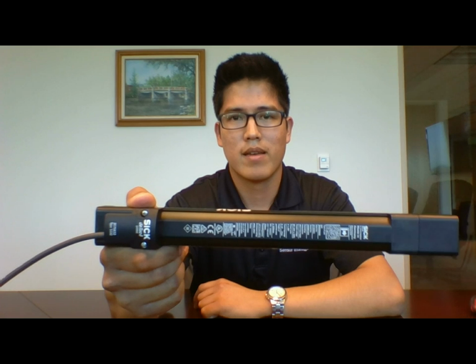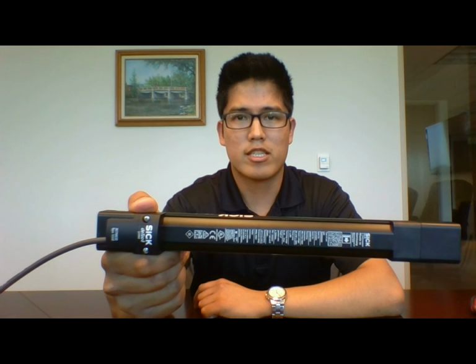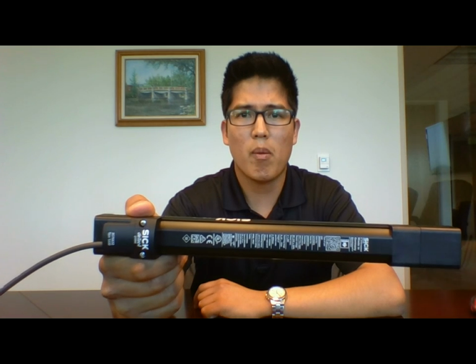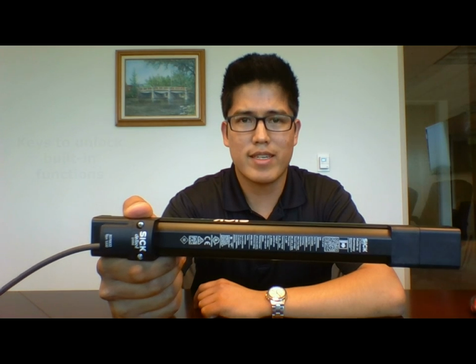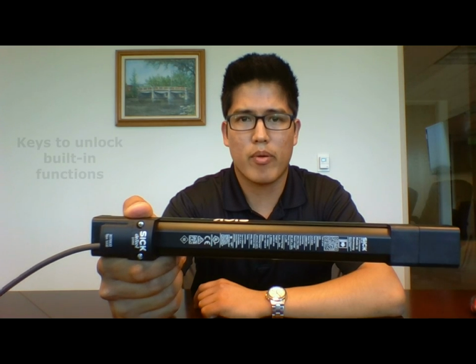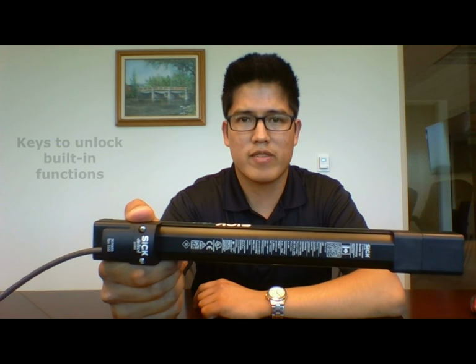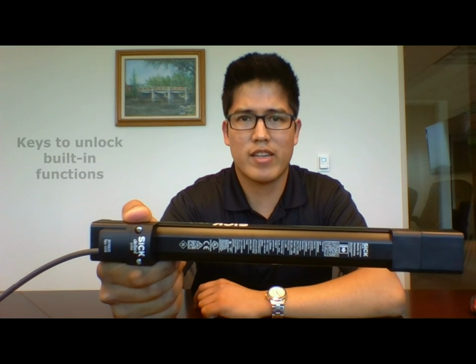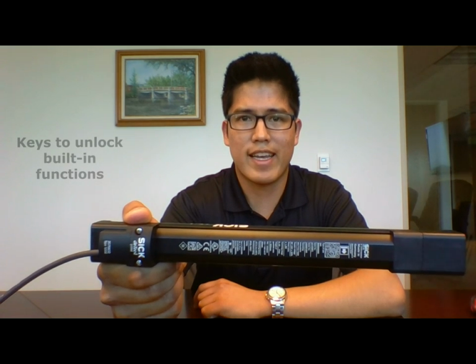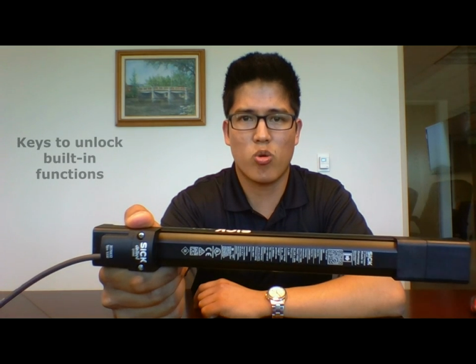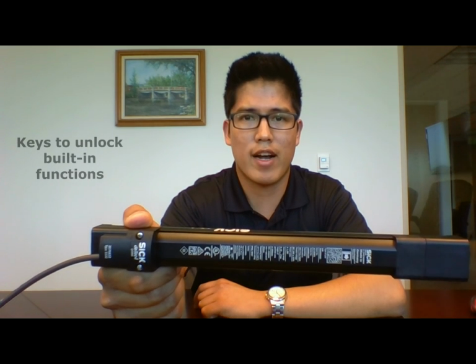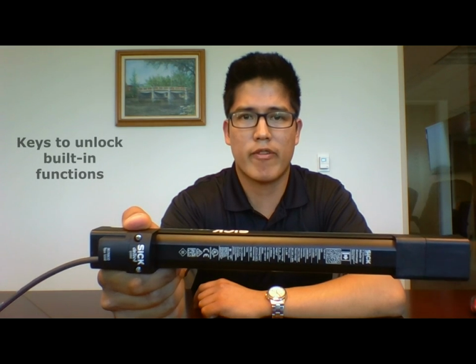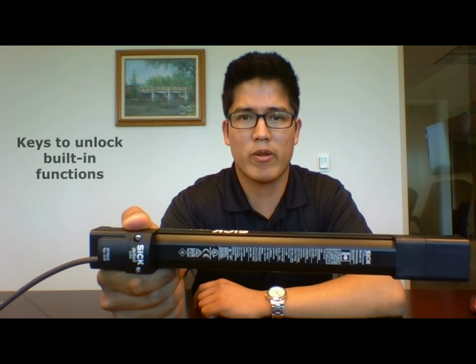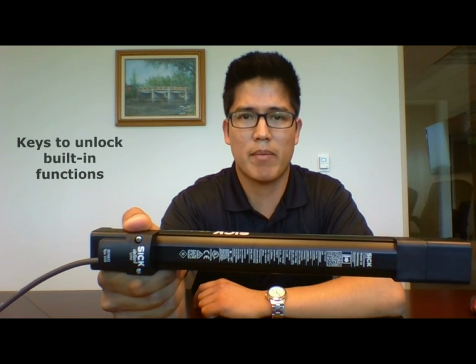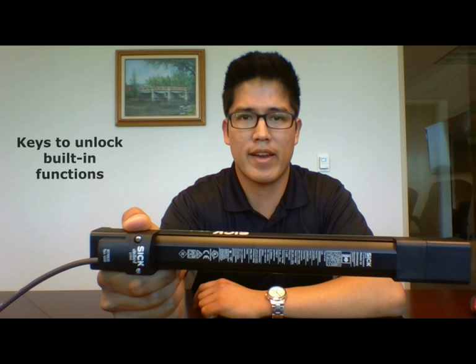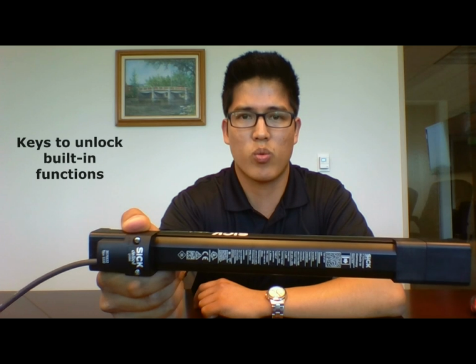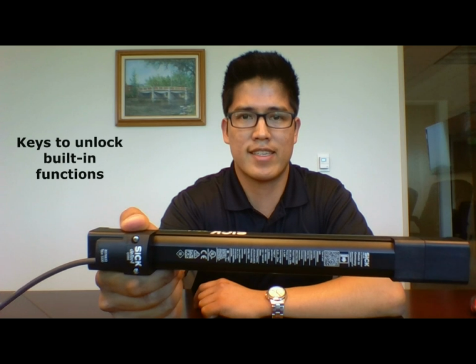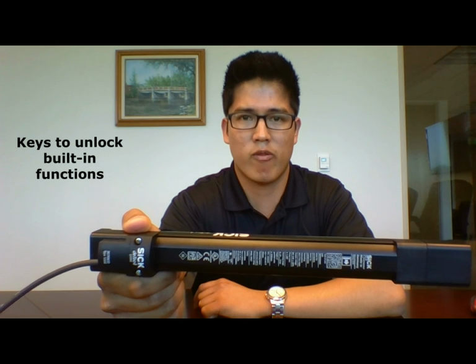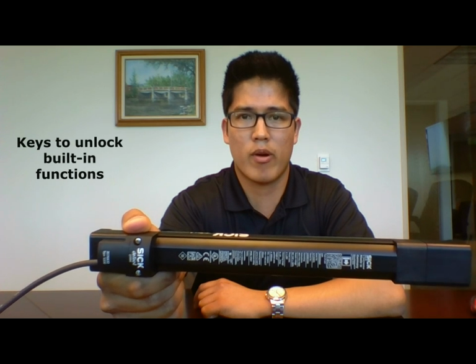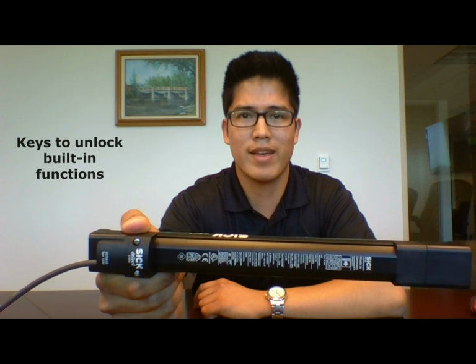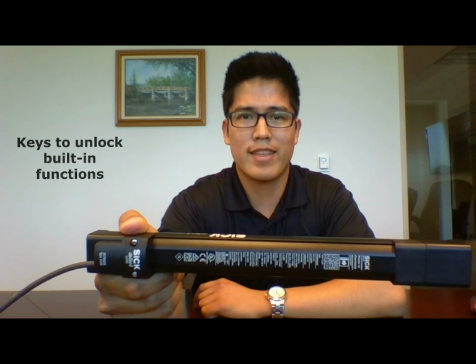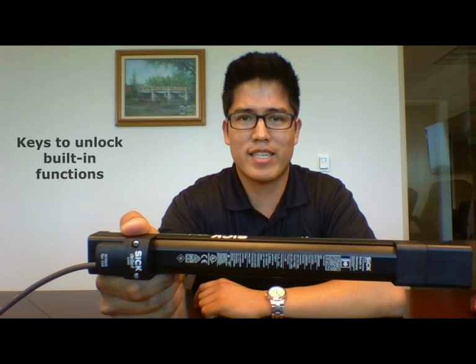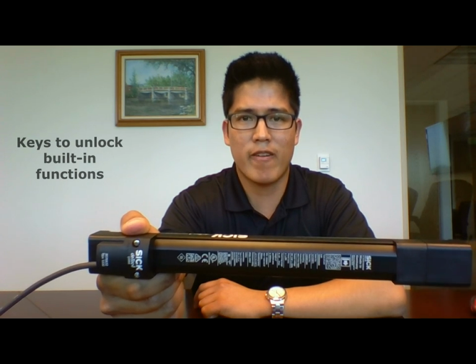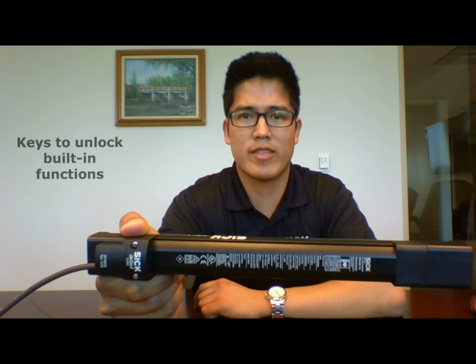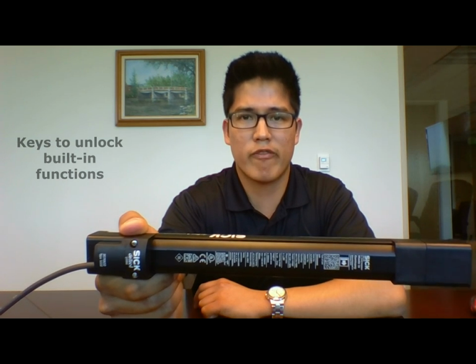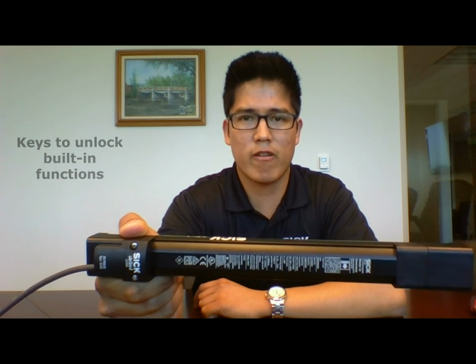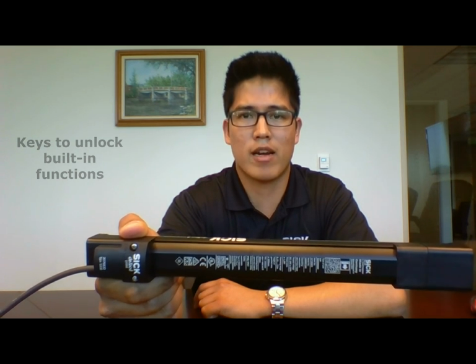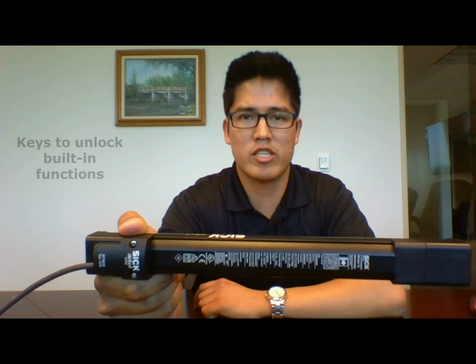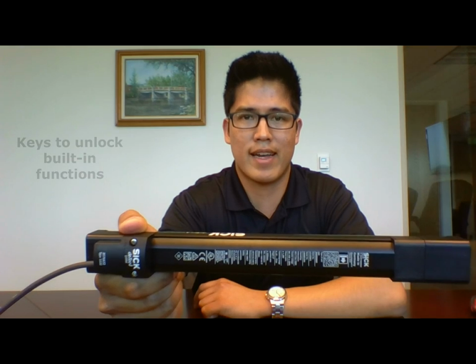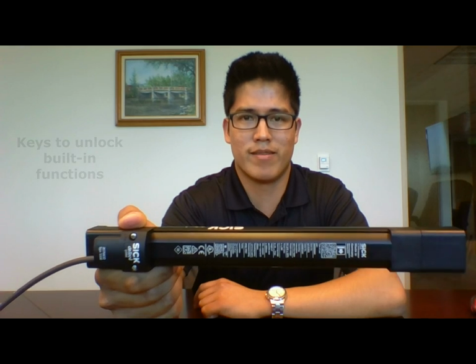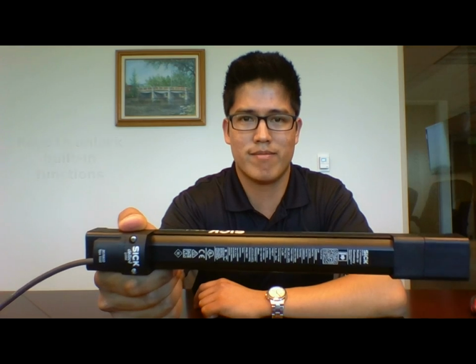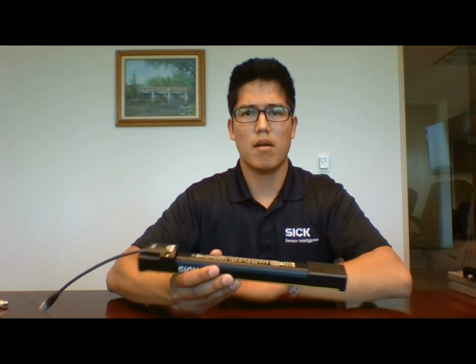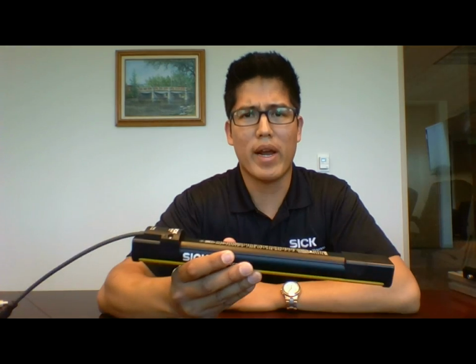Its removable system plugs function like keys to unlock different built-in capabilities within the DTEK 4 Prime. This makes it very easy to configure and commission the light curtain.